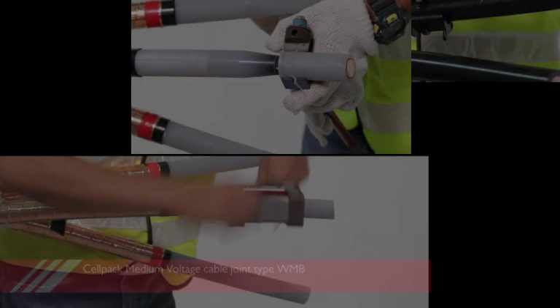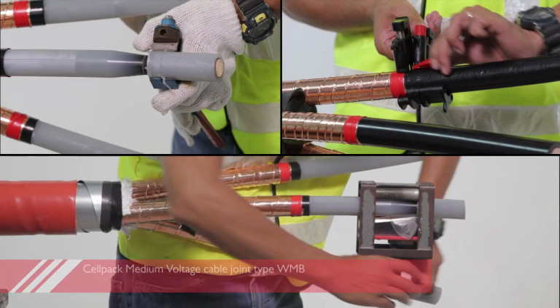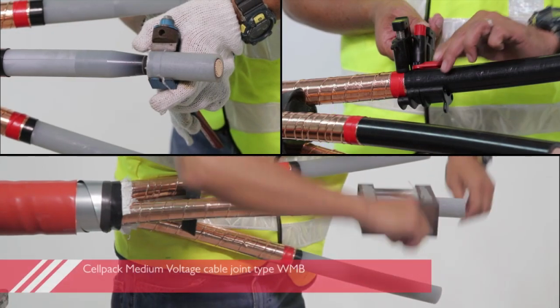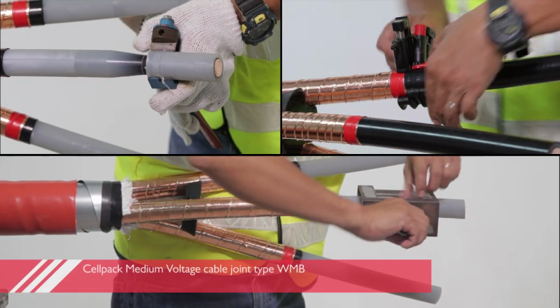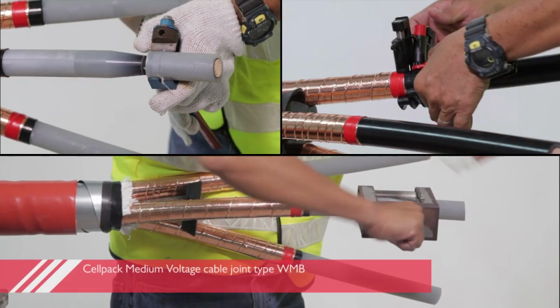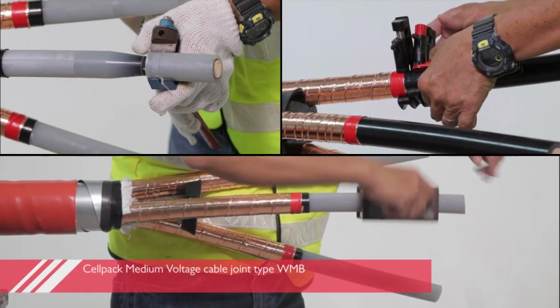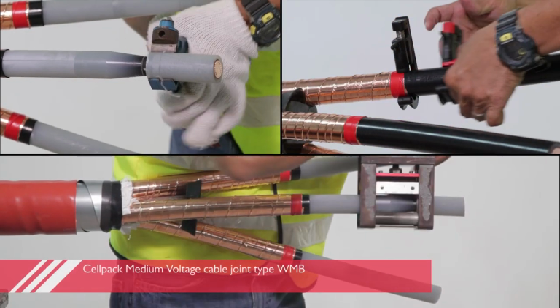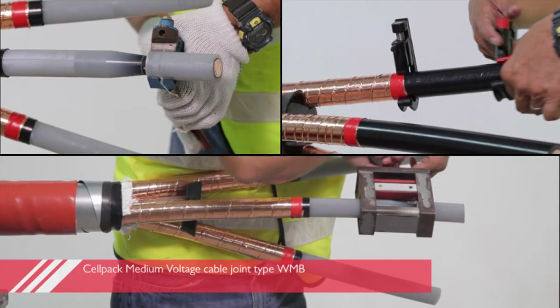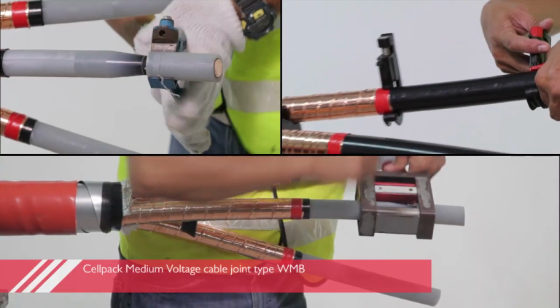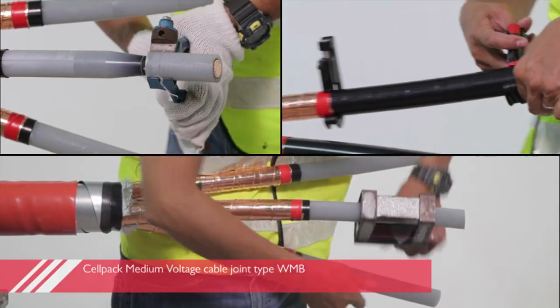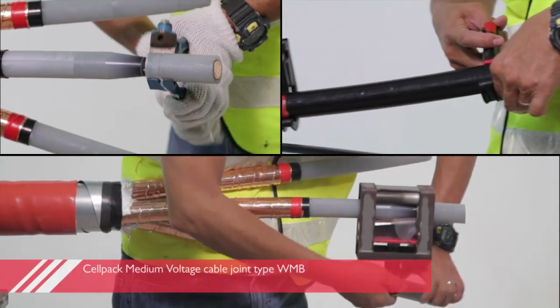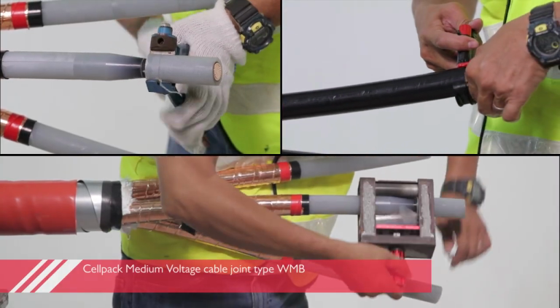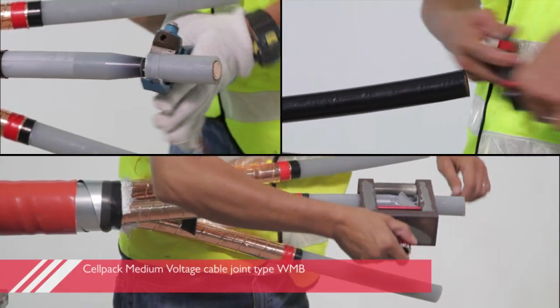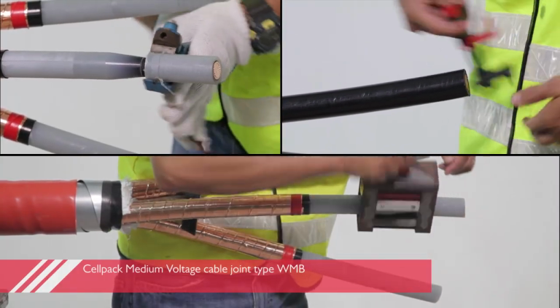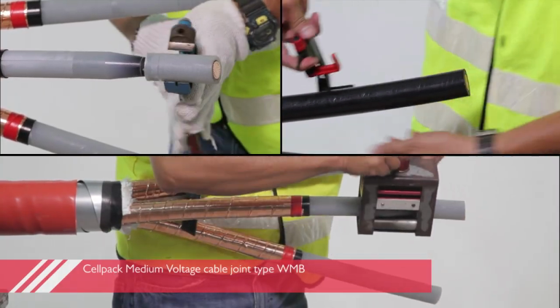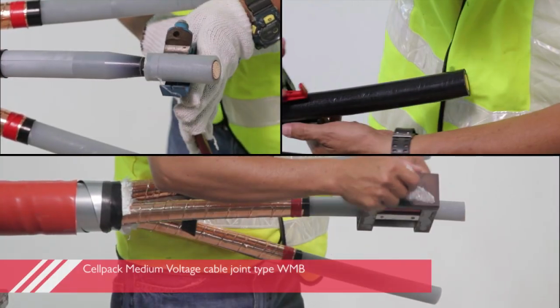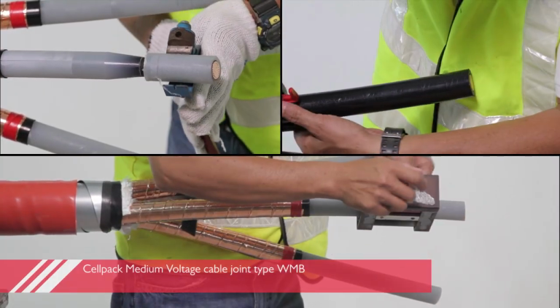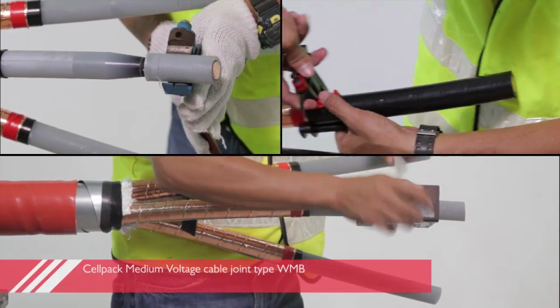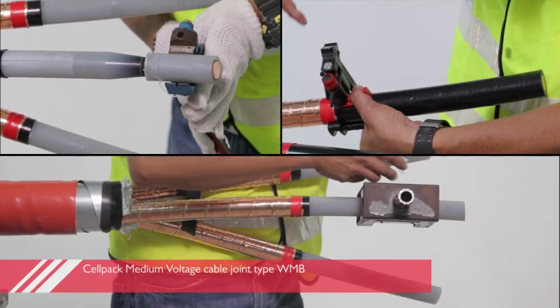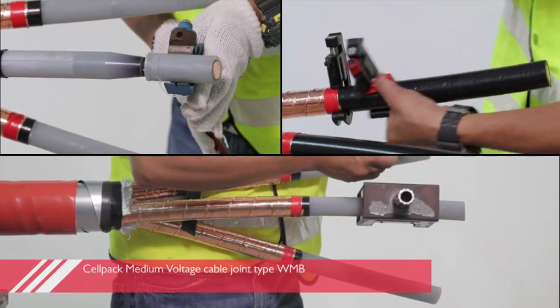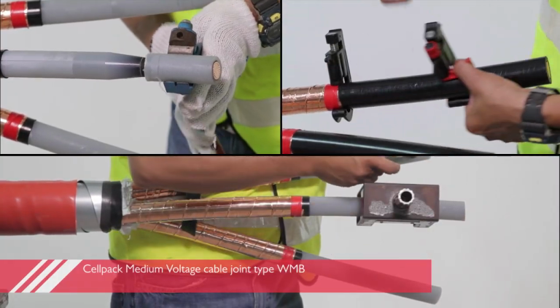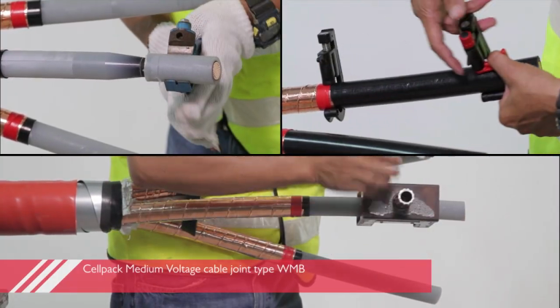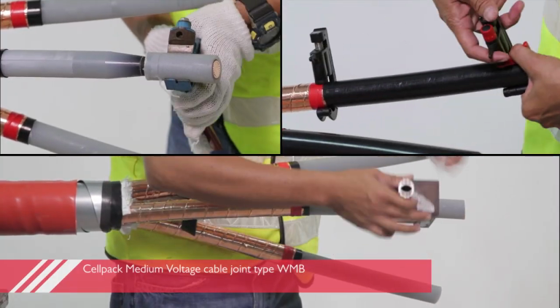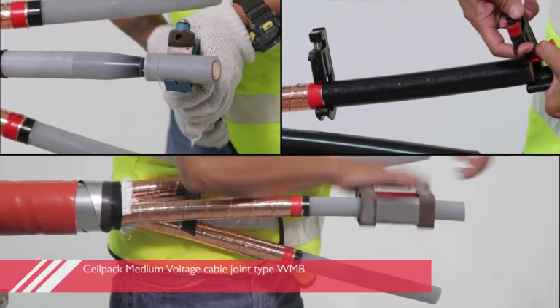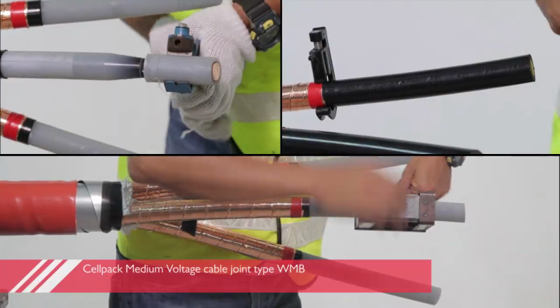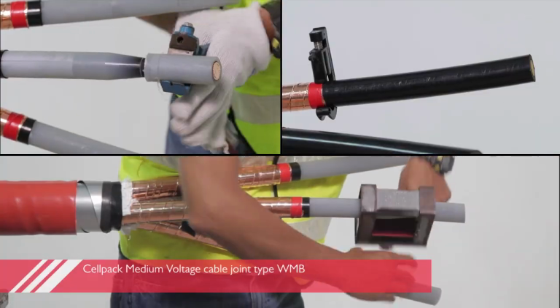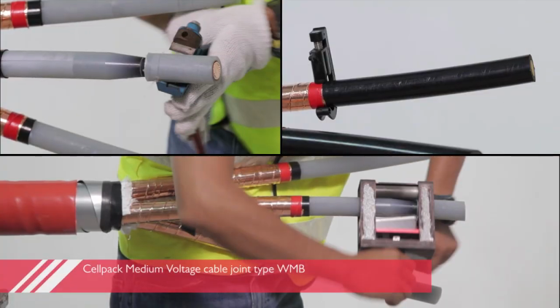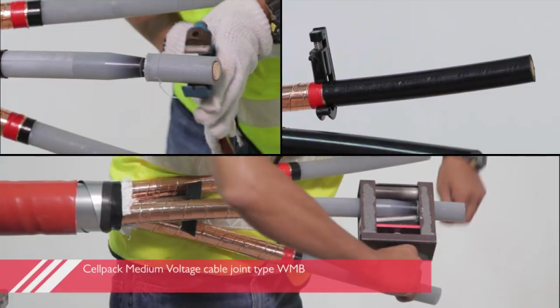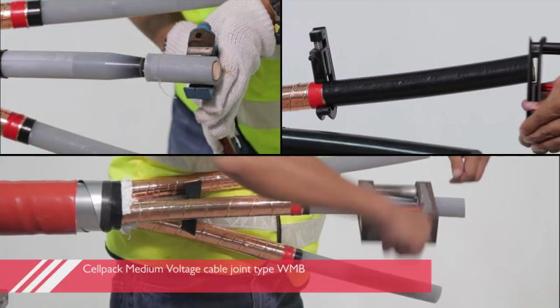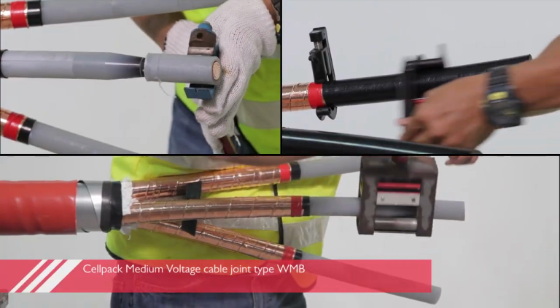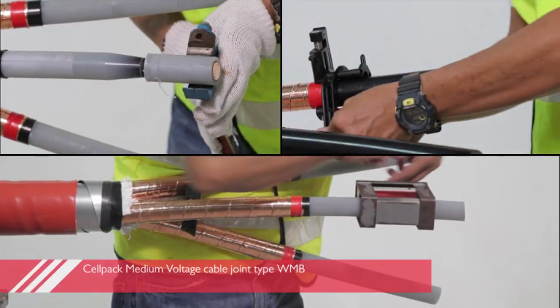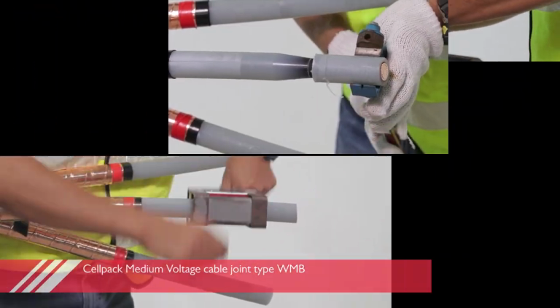Welcome to CELPAC. Today we would like to show you a video demonstration about the installation of our new product called medium voltage cable joint type WMB.